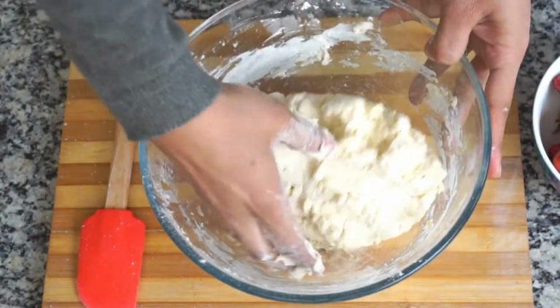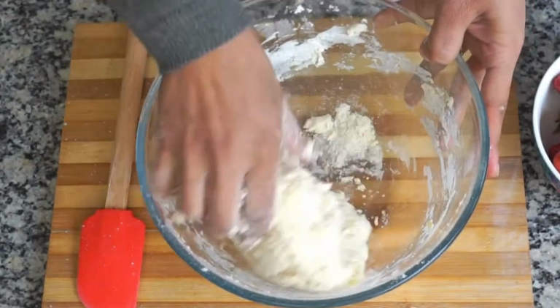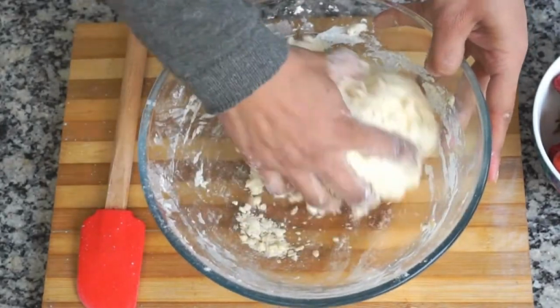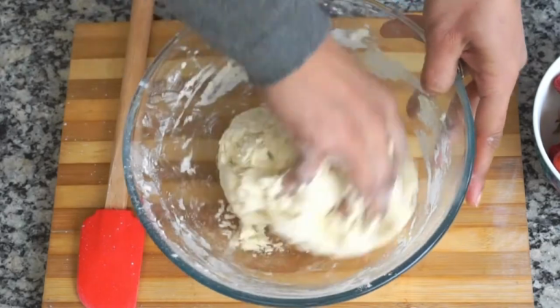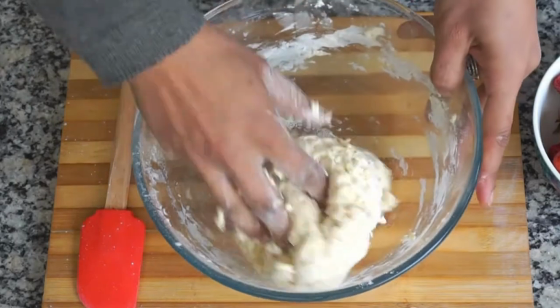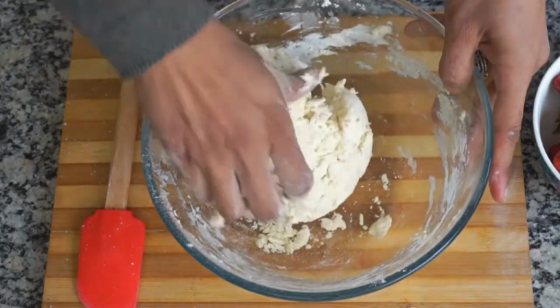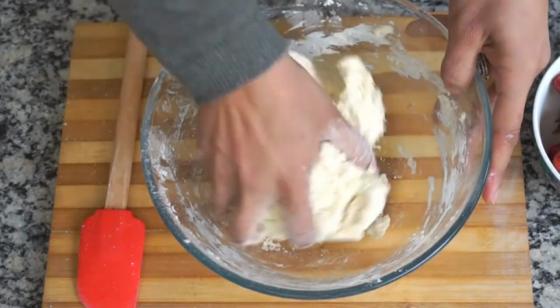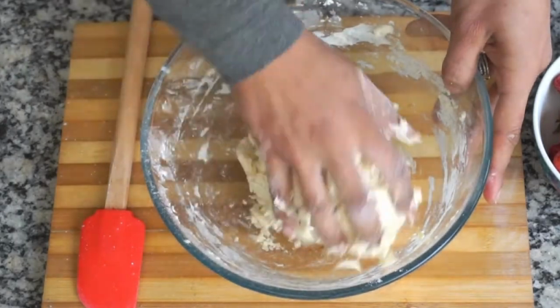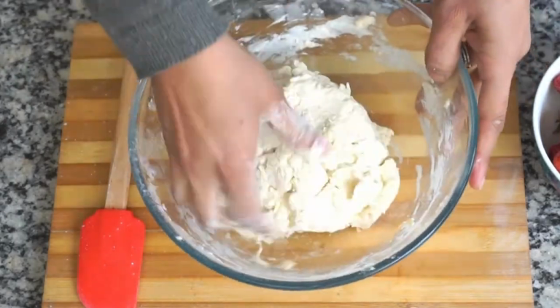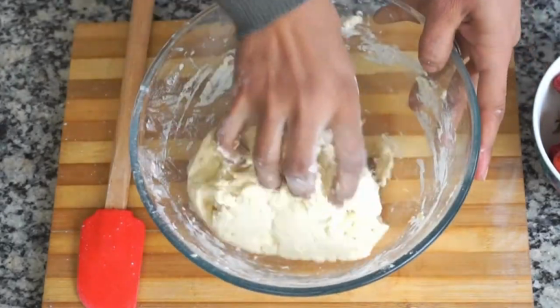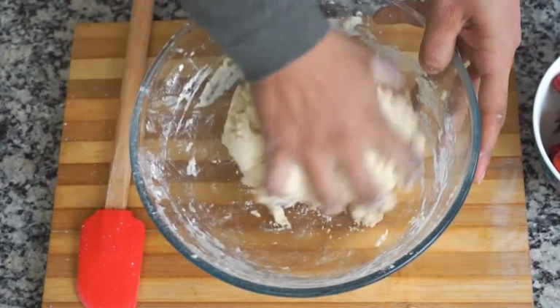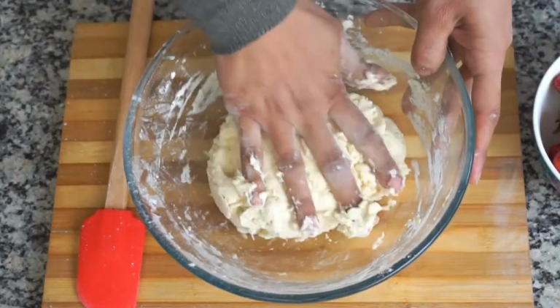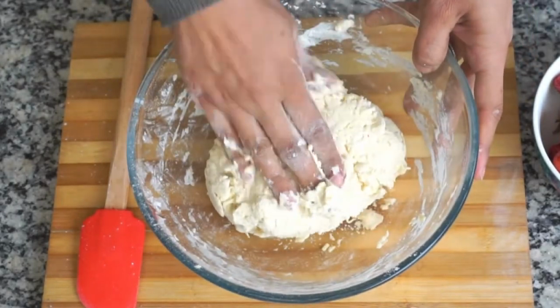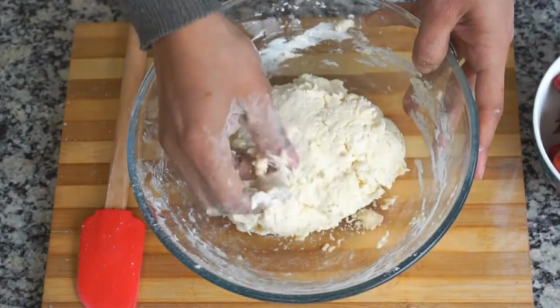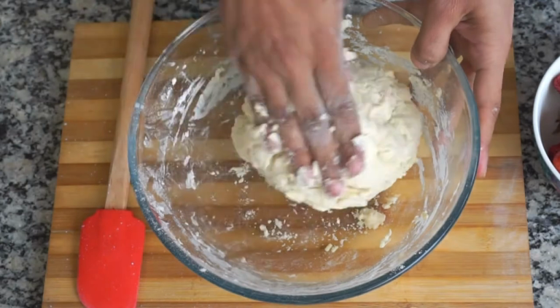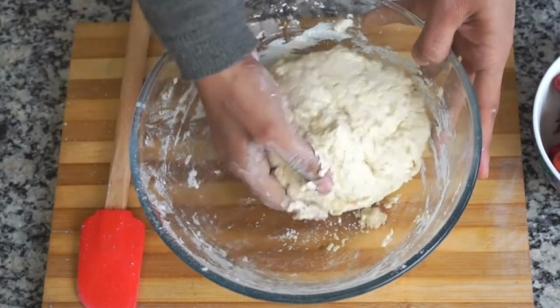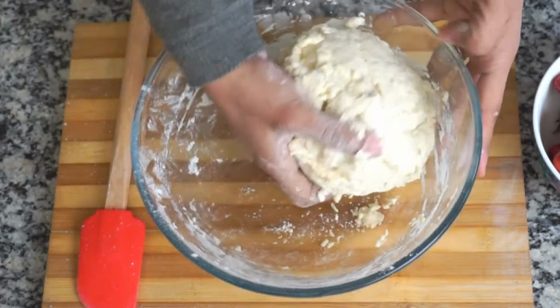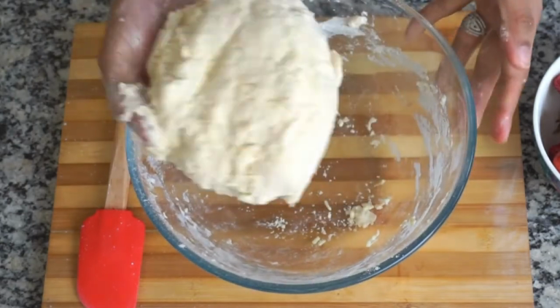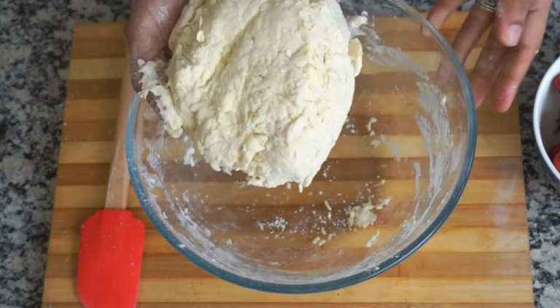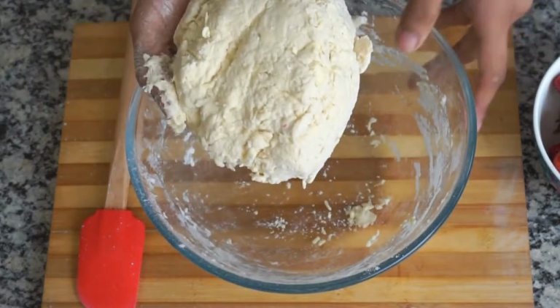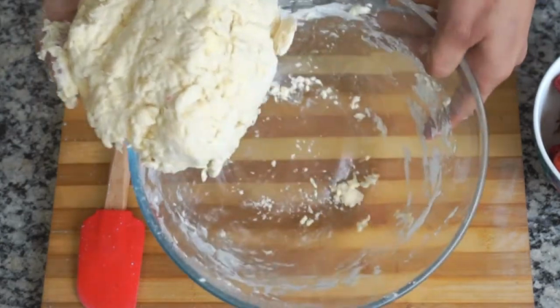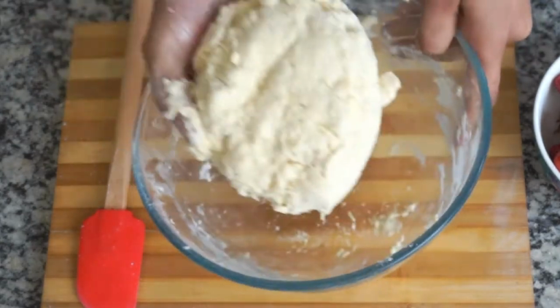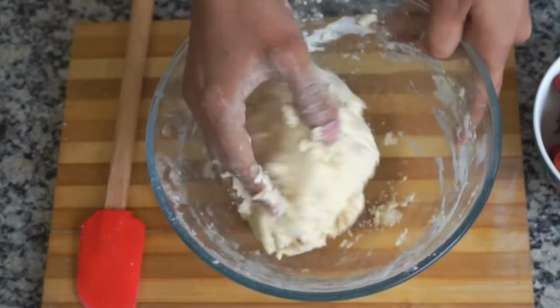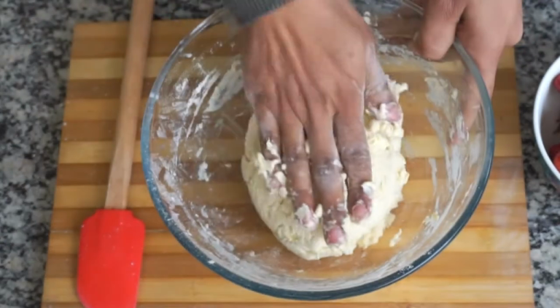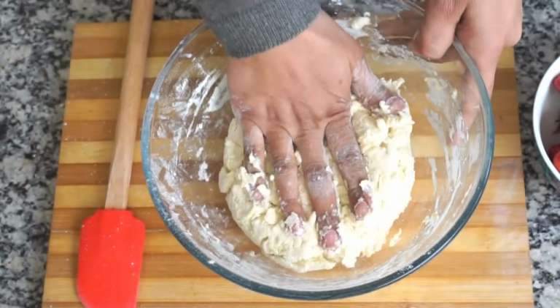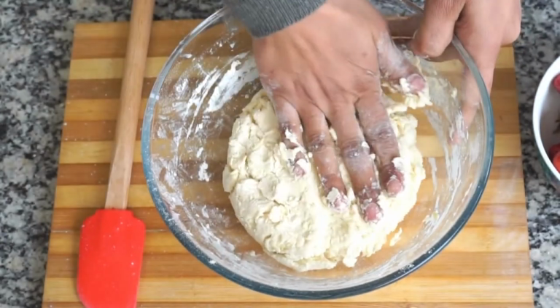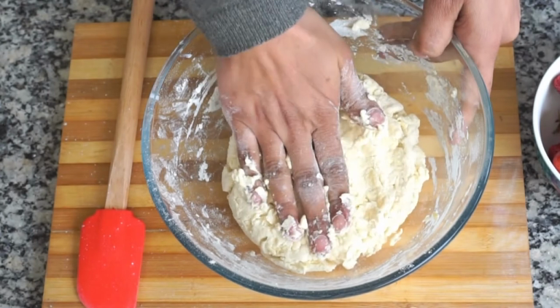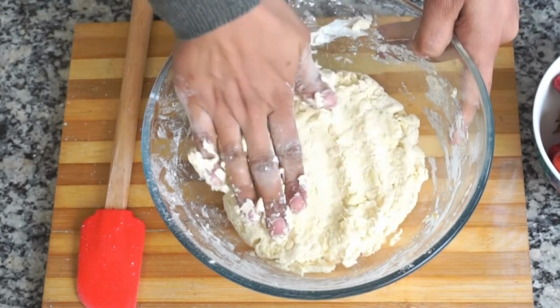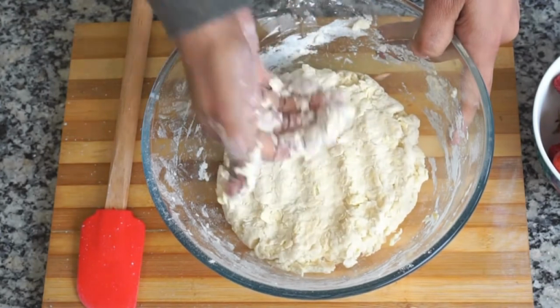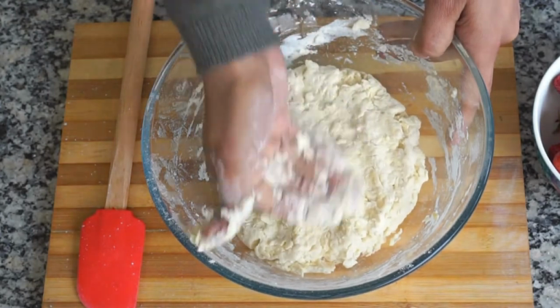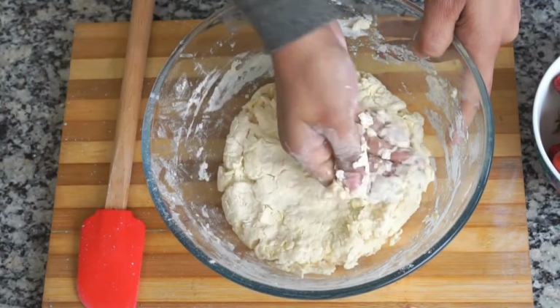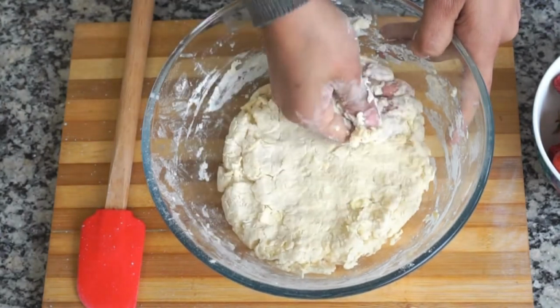Once done, keep the dough in the fridge for half an hour to an hour, or in the freezer if it is hot in your area. We are actually relaxing the dough and relaxing the gluten as well.